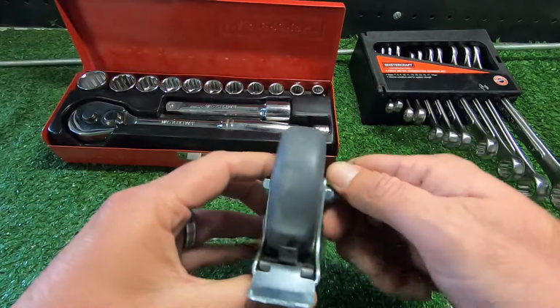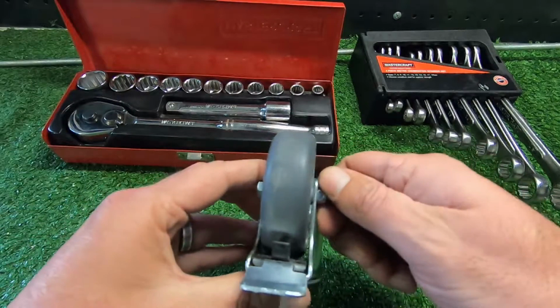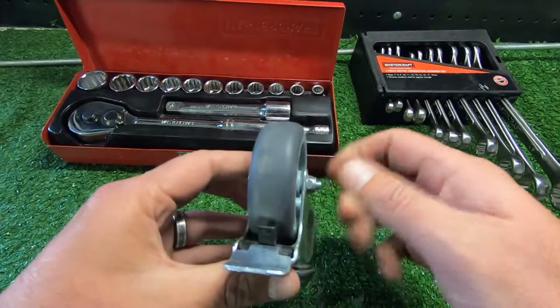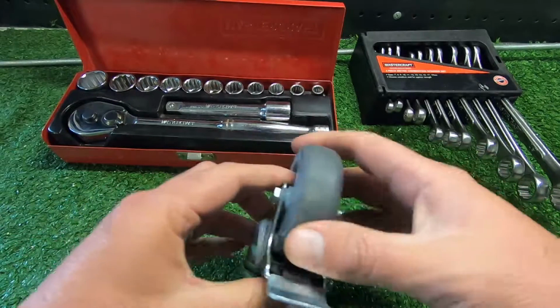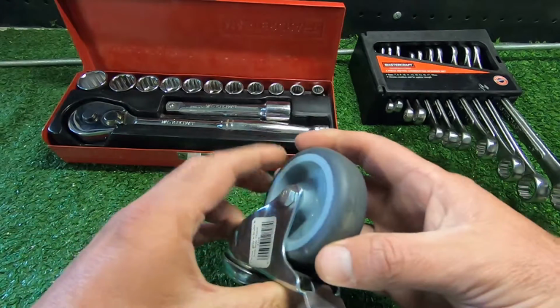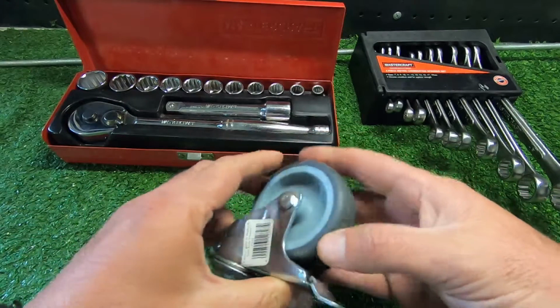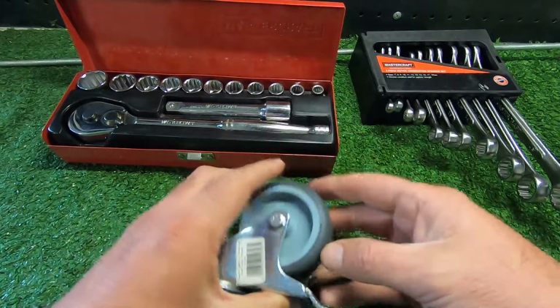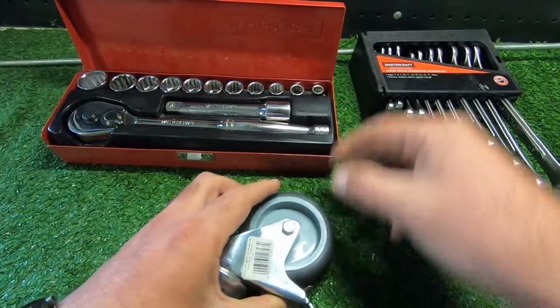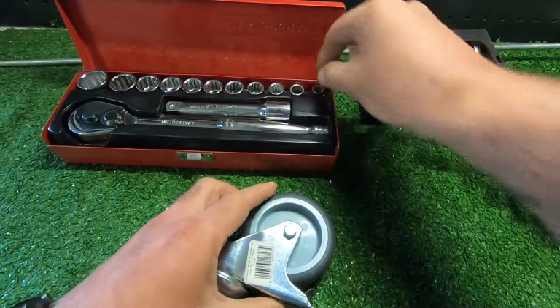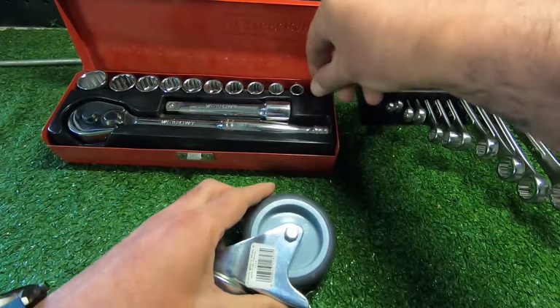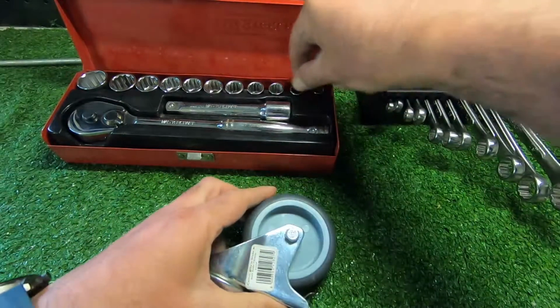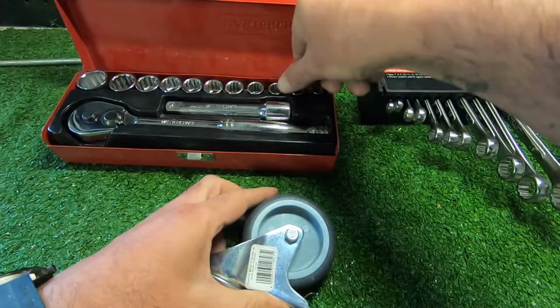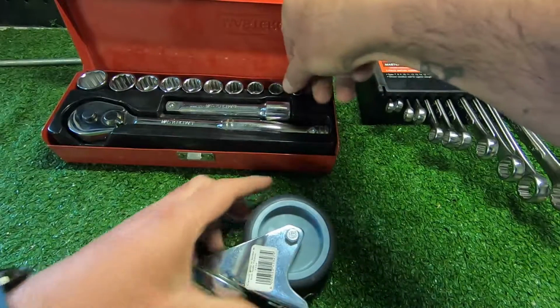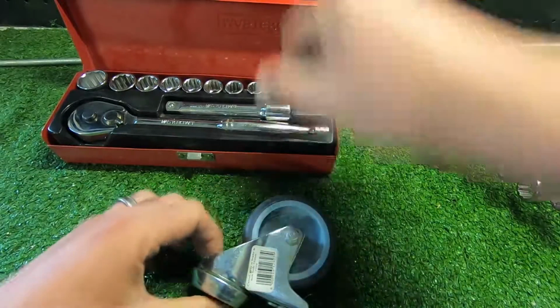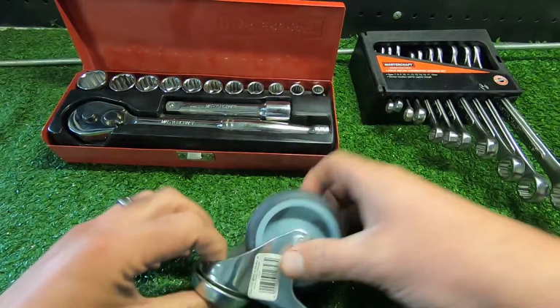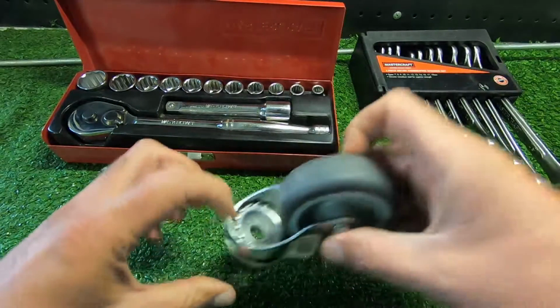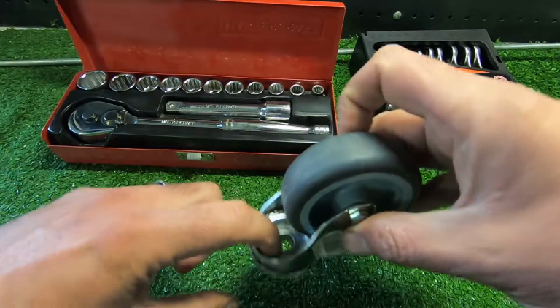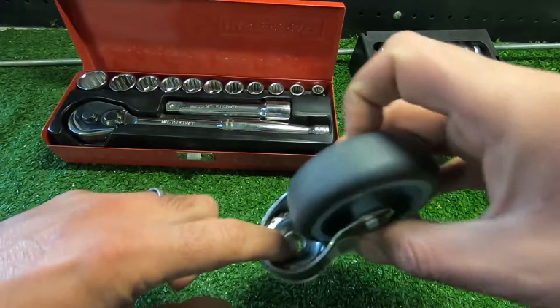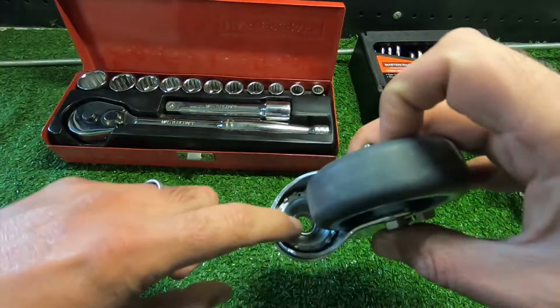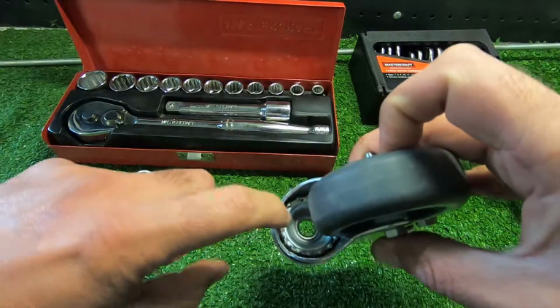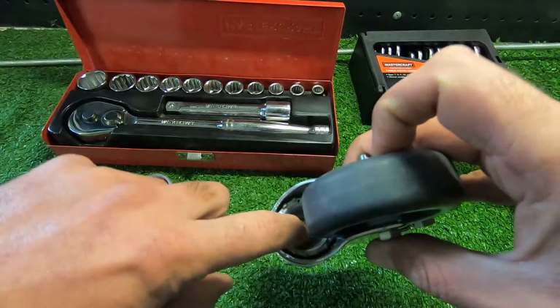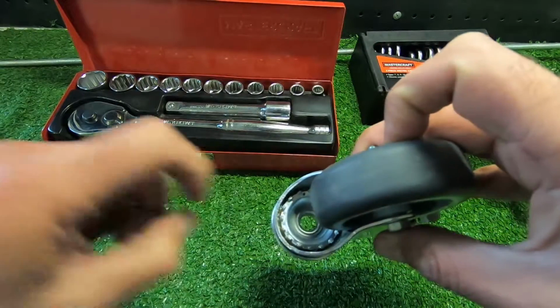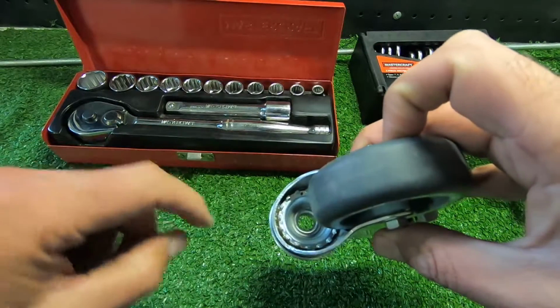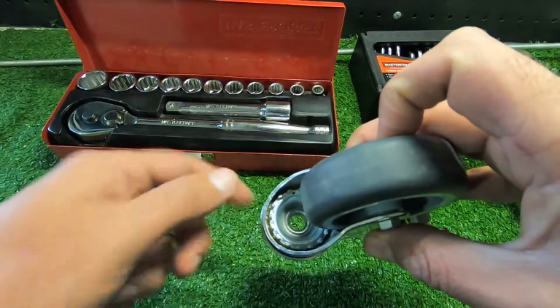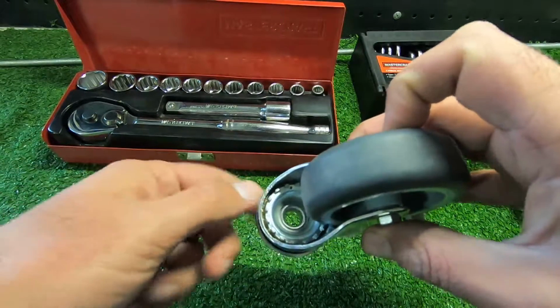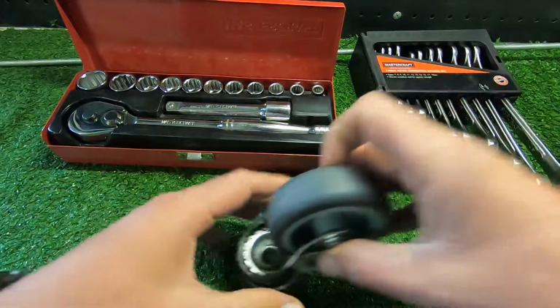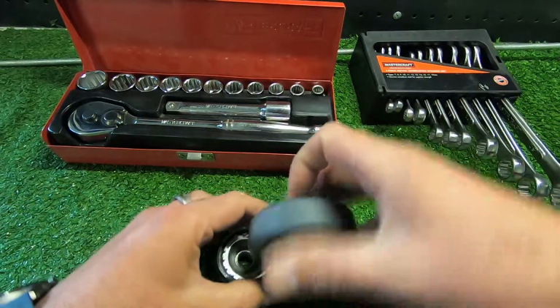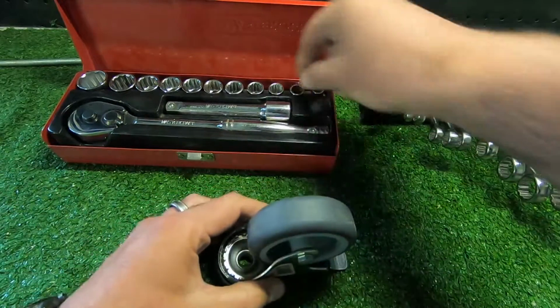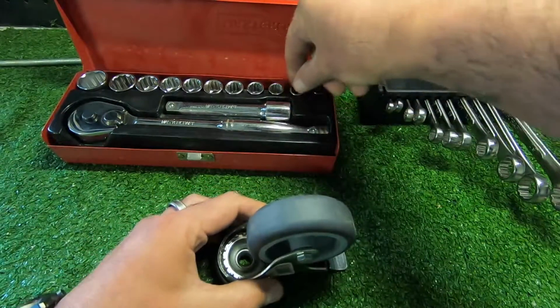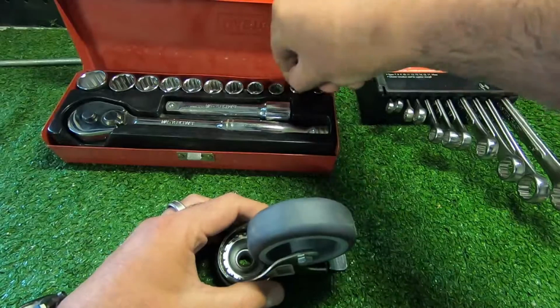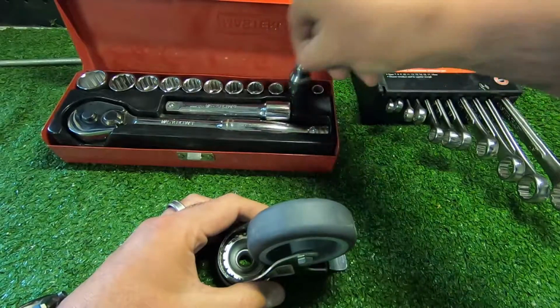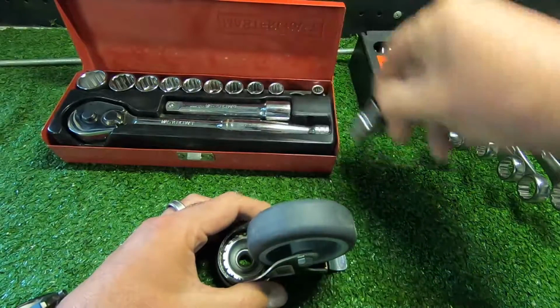The first thing we're going to do is take the wheel off just so we've got a bit more space when putting the rod through the hole and tightening it.